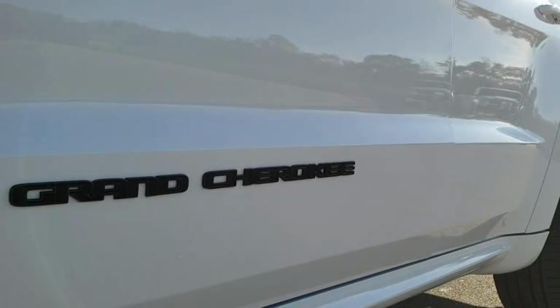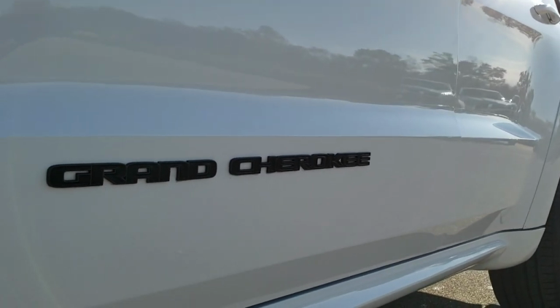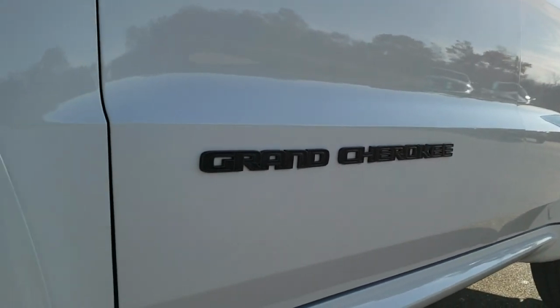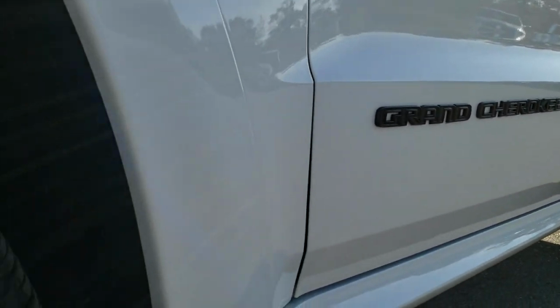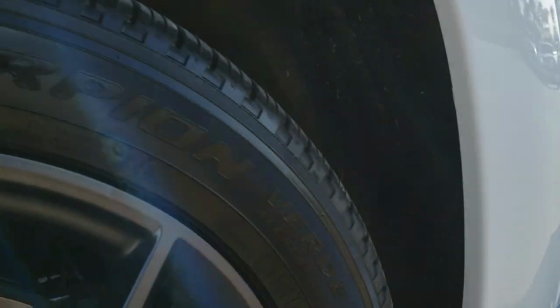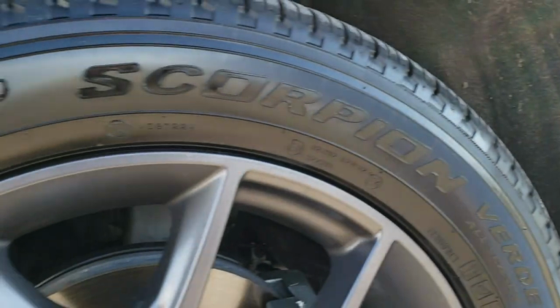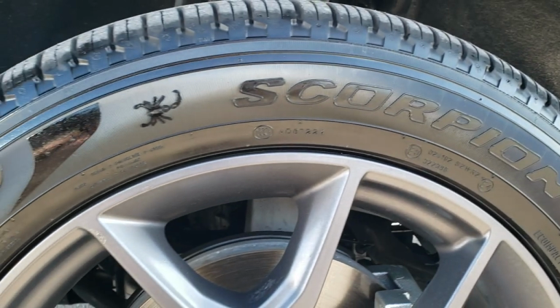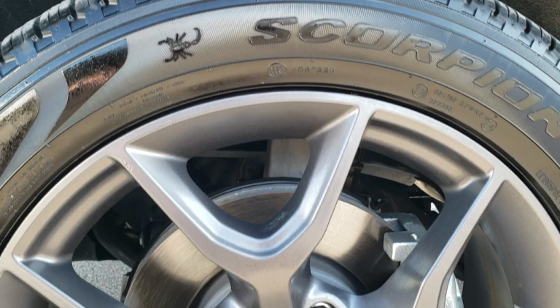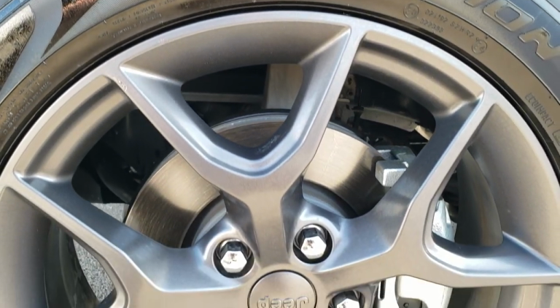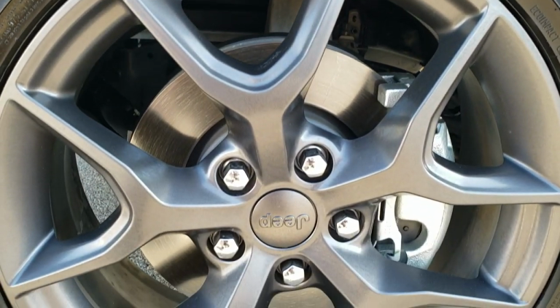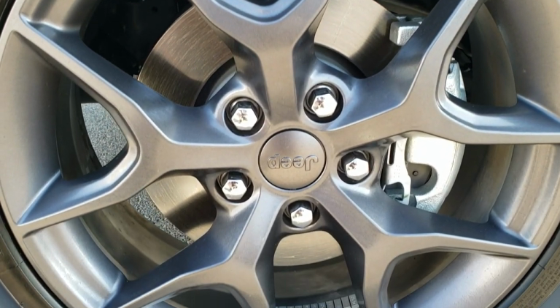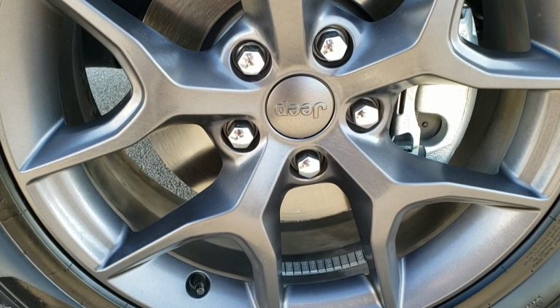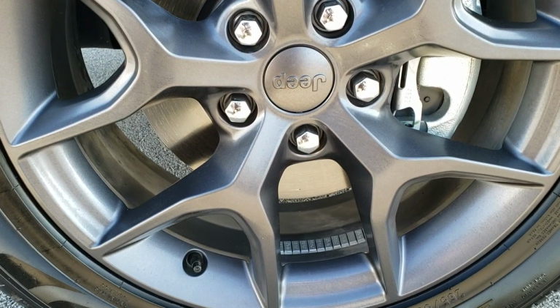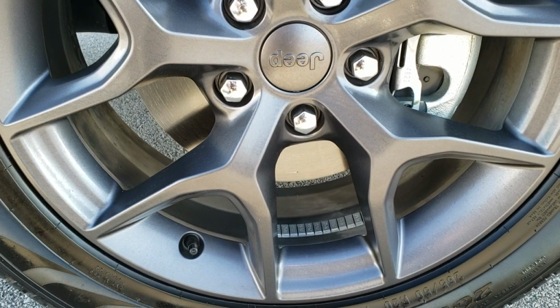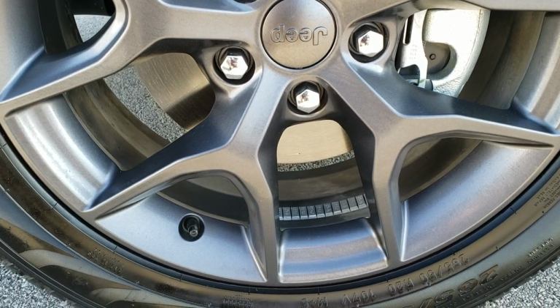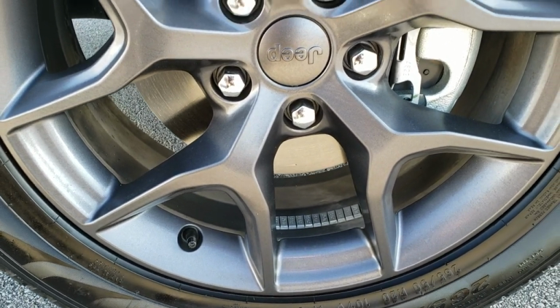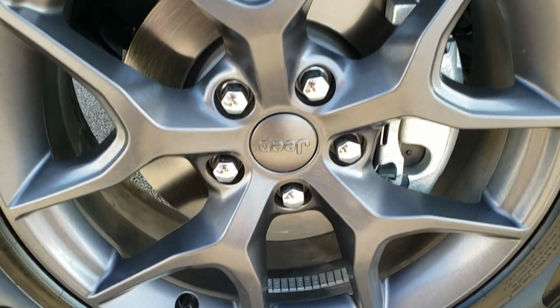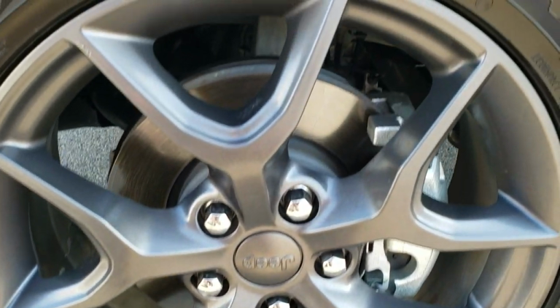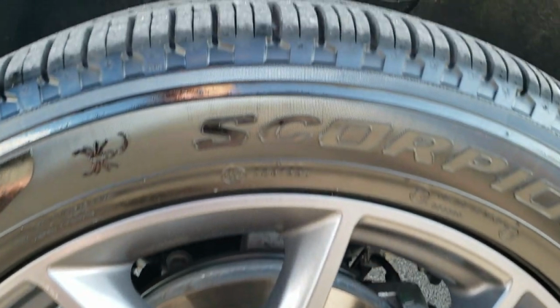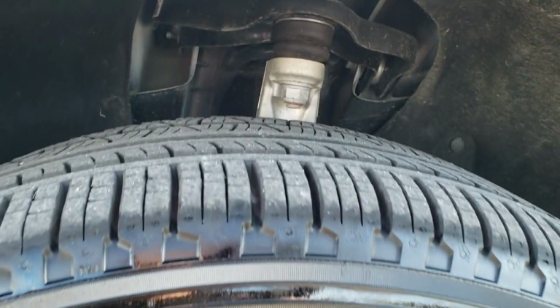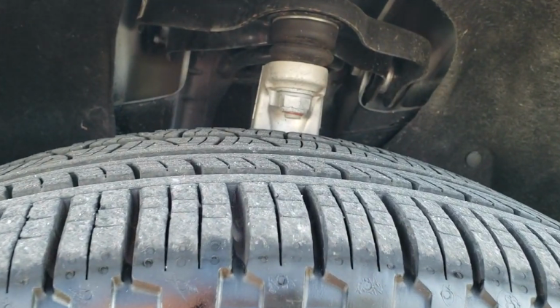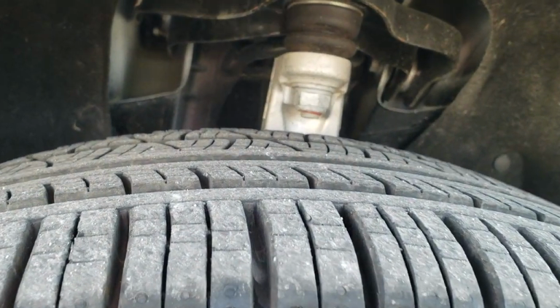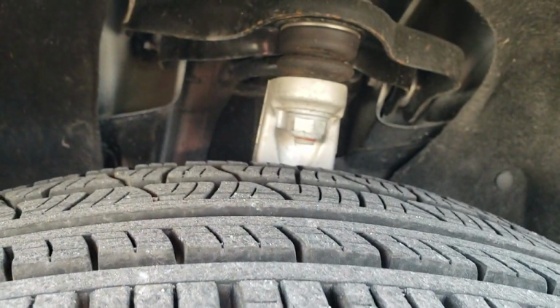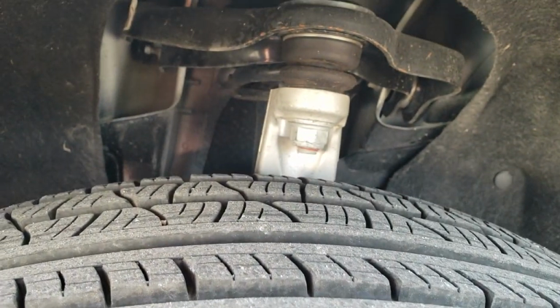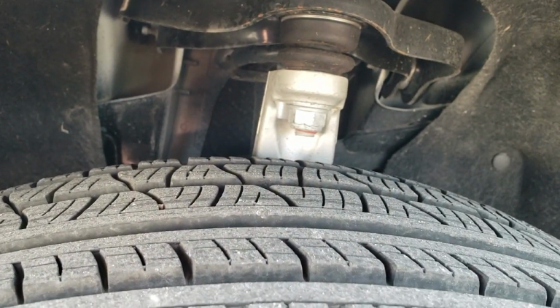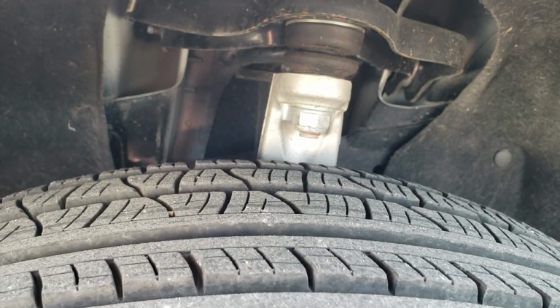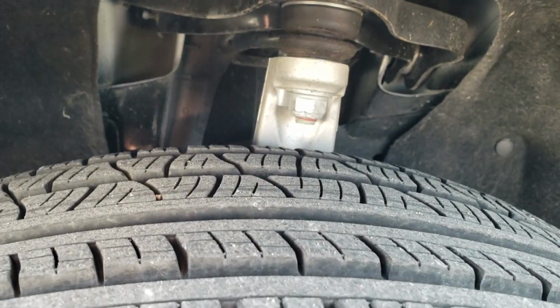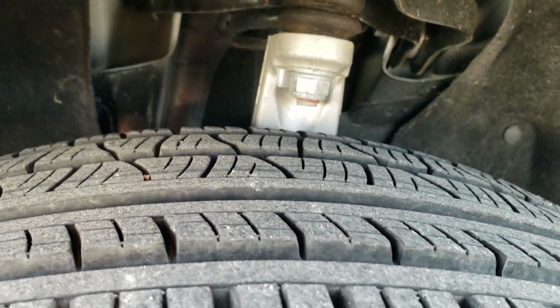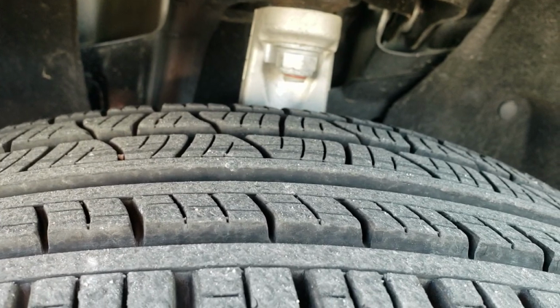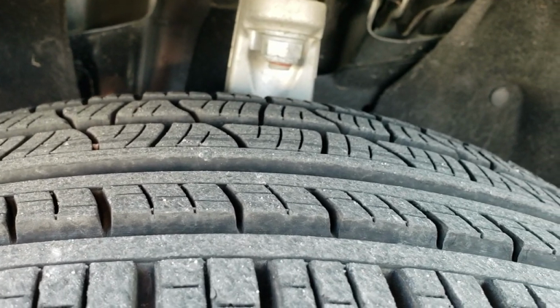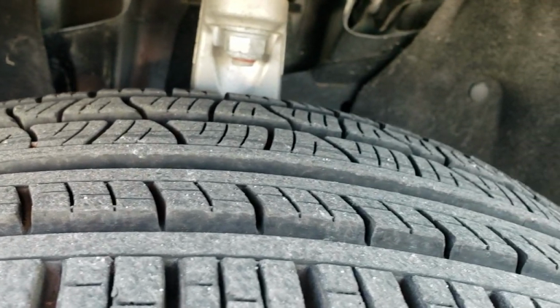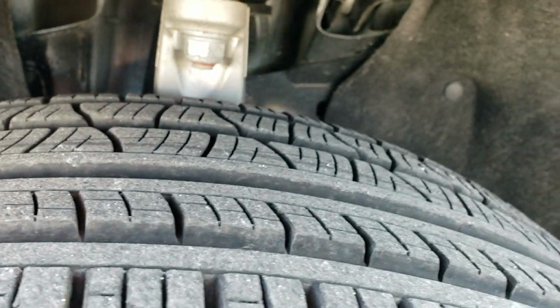It's definitely your best way to check out the vehicle before seeing it in person. It comes with the 20-inch painted granite crystal rims and Pirelli Scorpion 265/50 R20 tires with about 90% of the tread left.